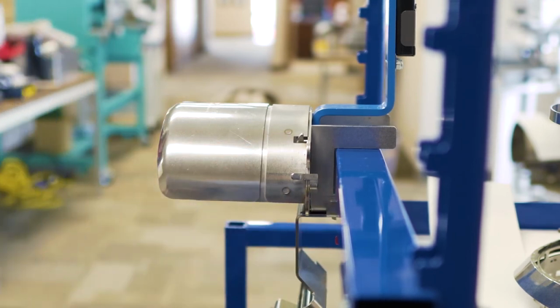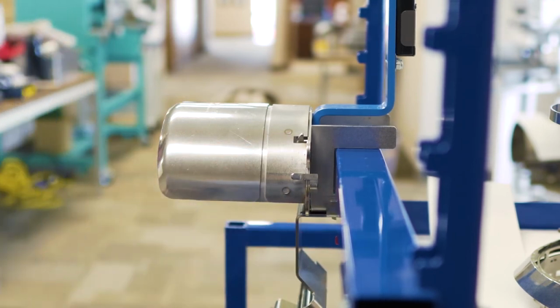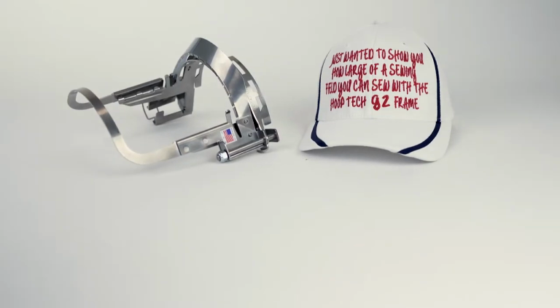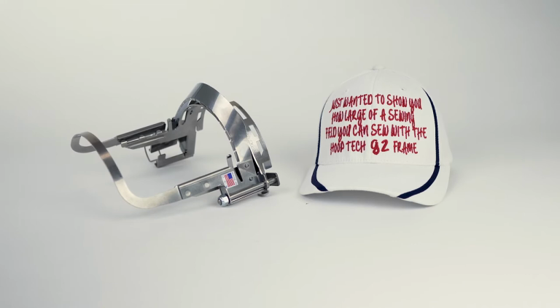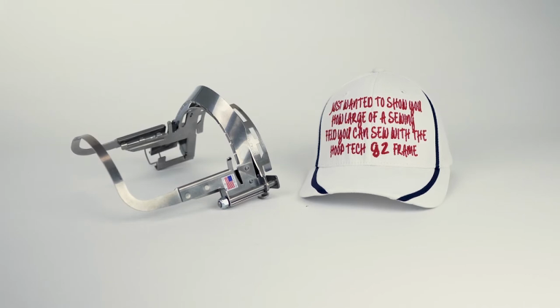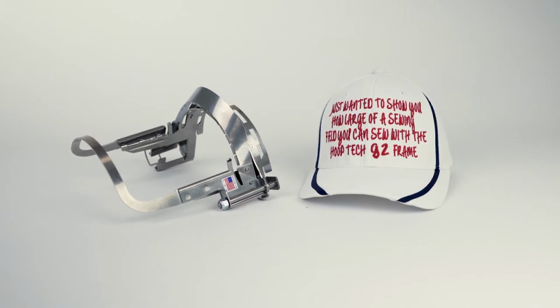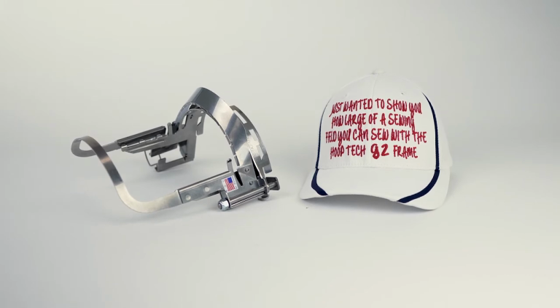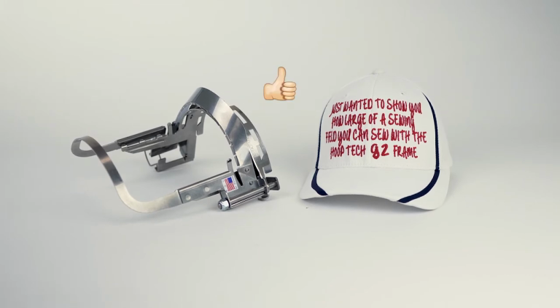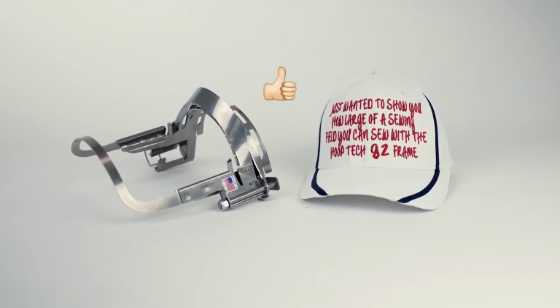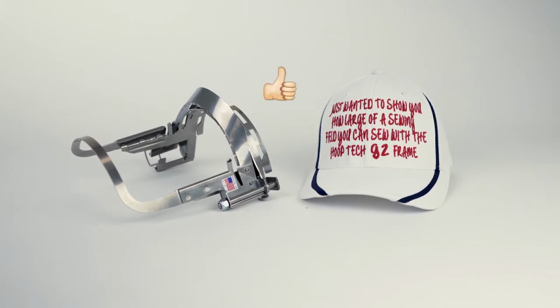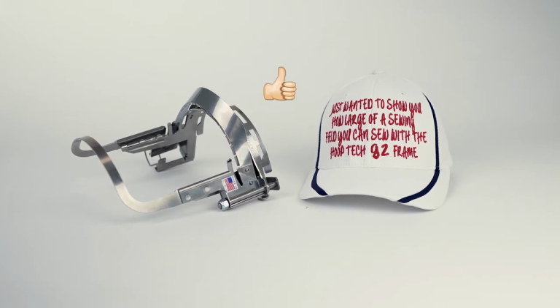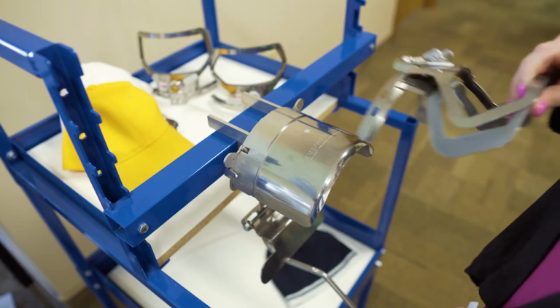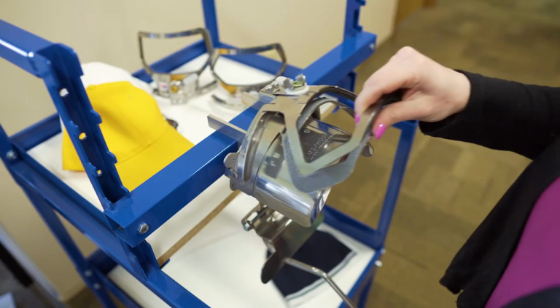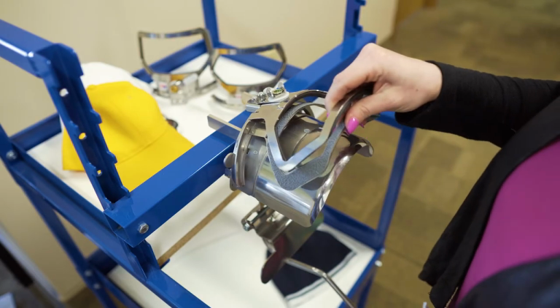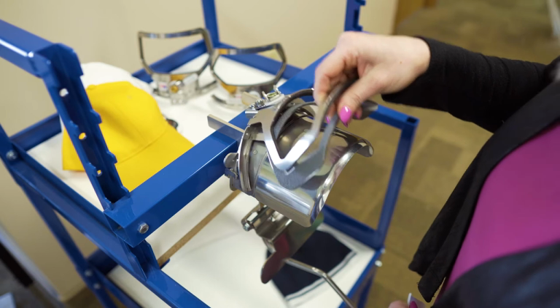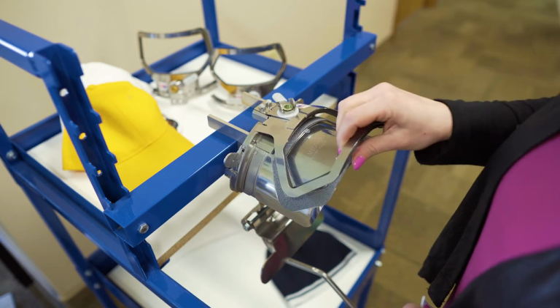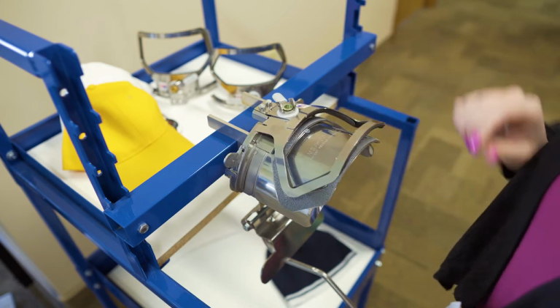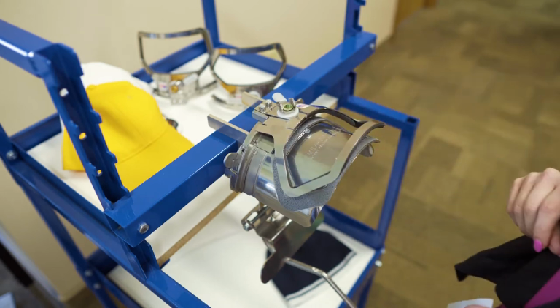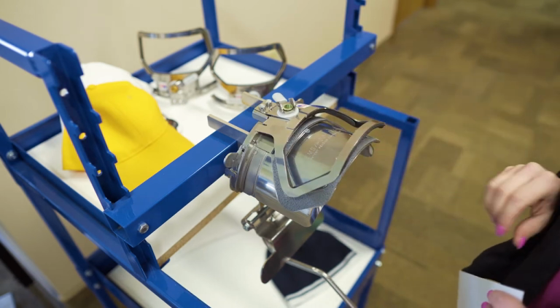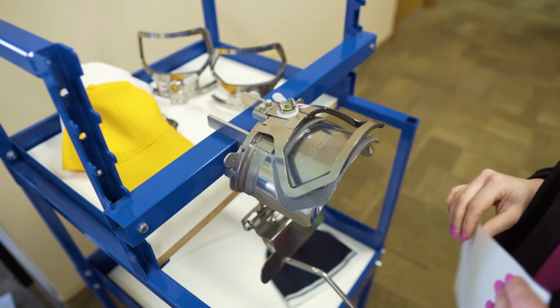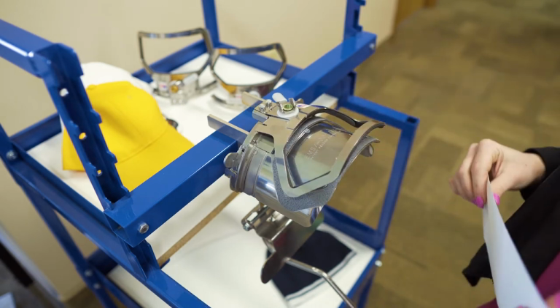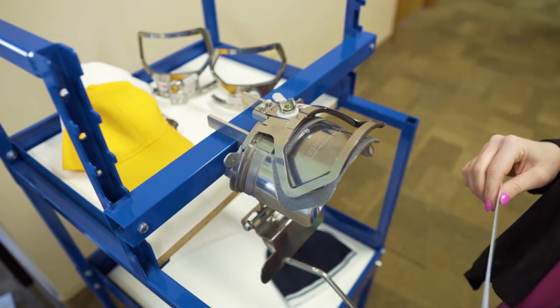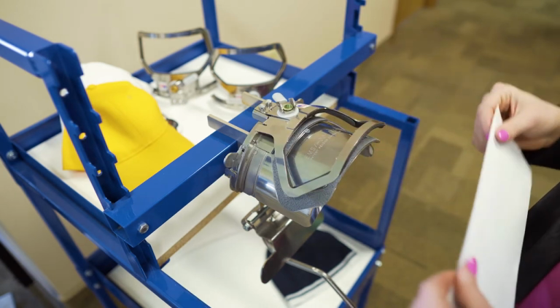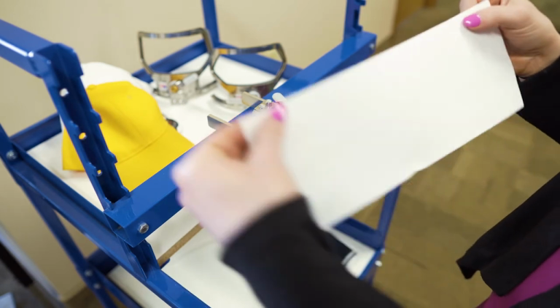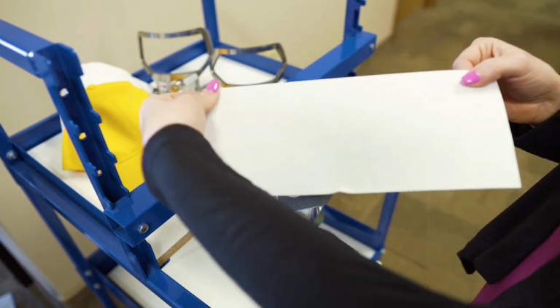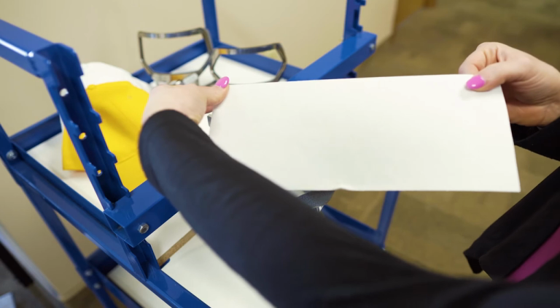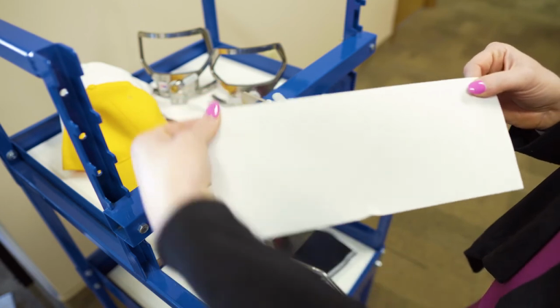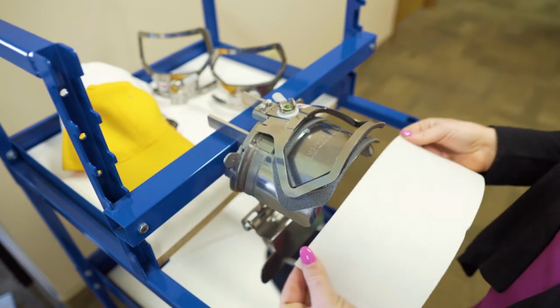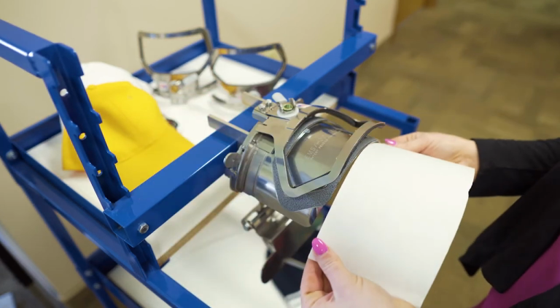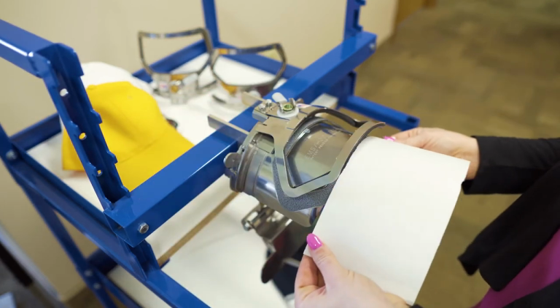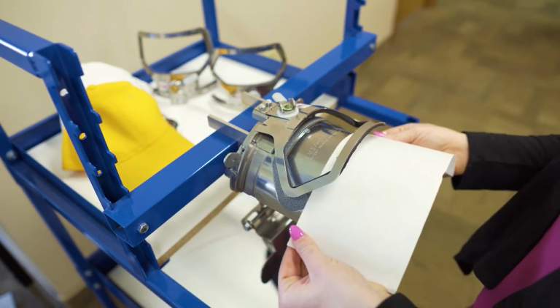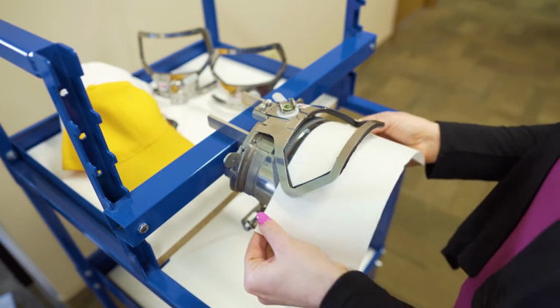If you don't have the Gen 2, you should really get it. To begin, I am going to set the frame on the gauge. Tilt the frame forward, and once the tabs go through the slot, you'll set it down. We have two different sizes depending on how large of a sew field you need.